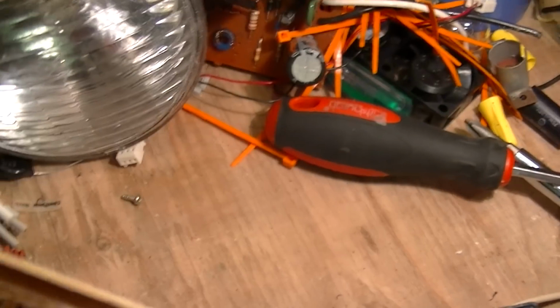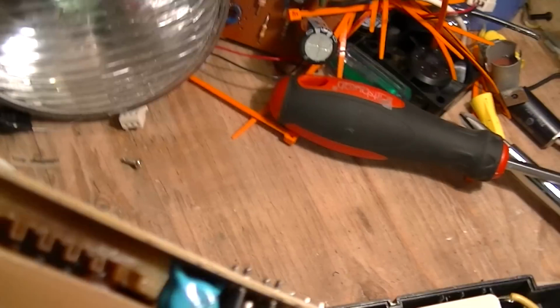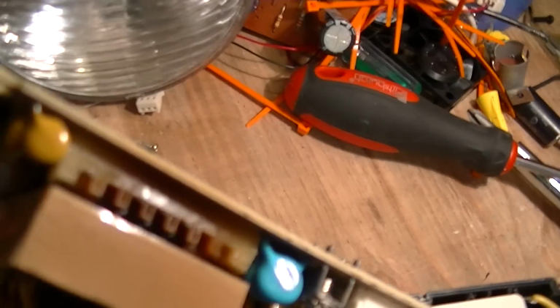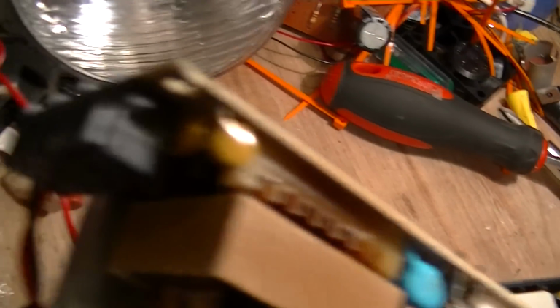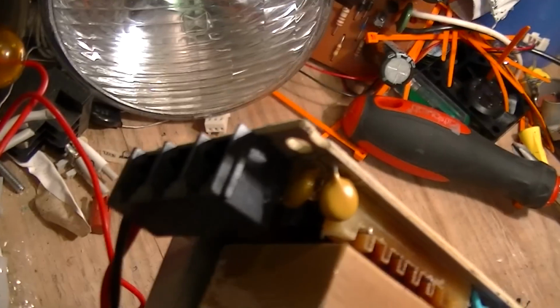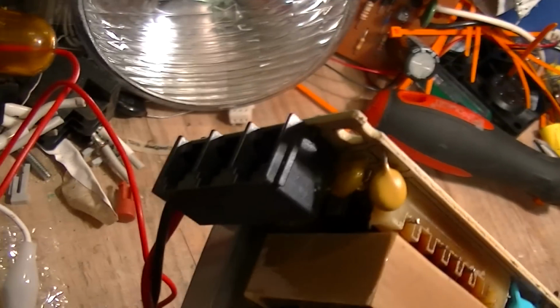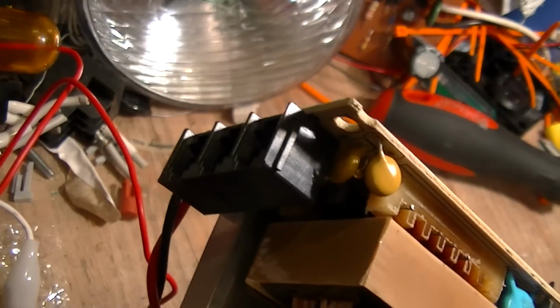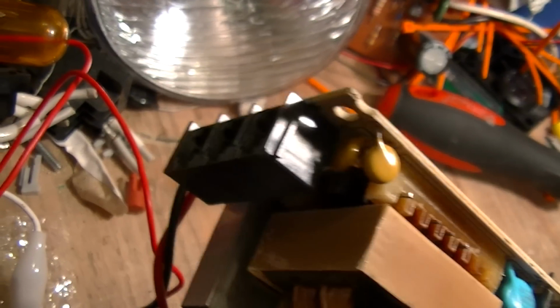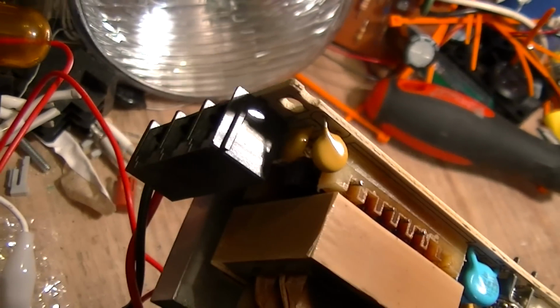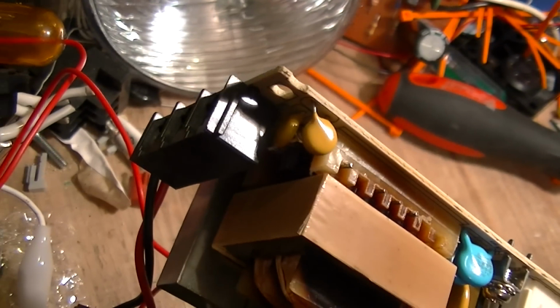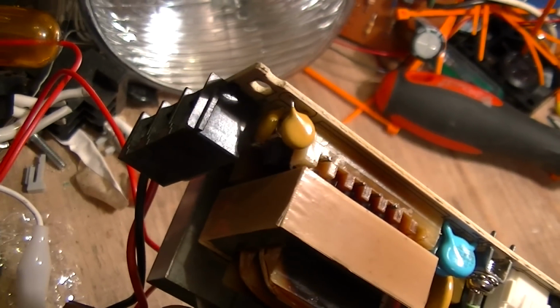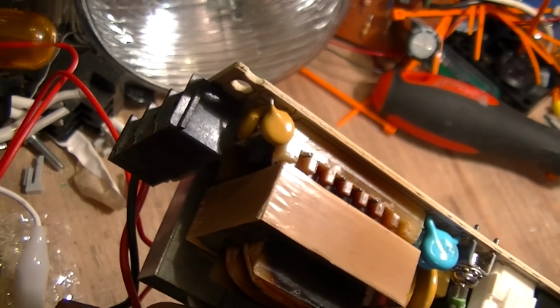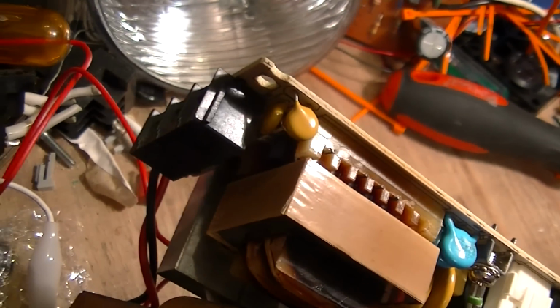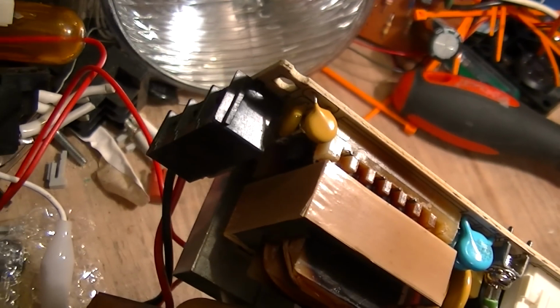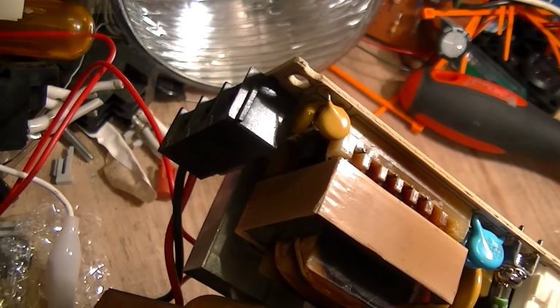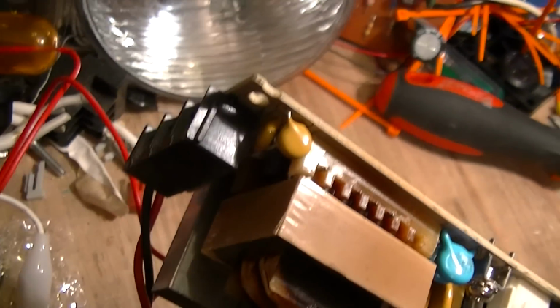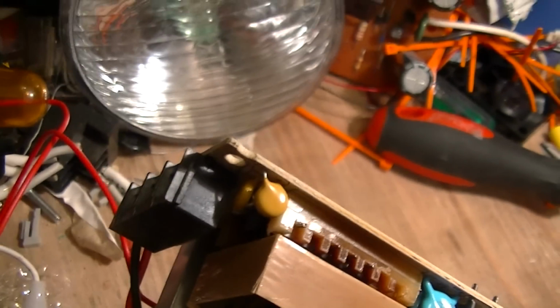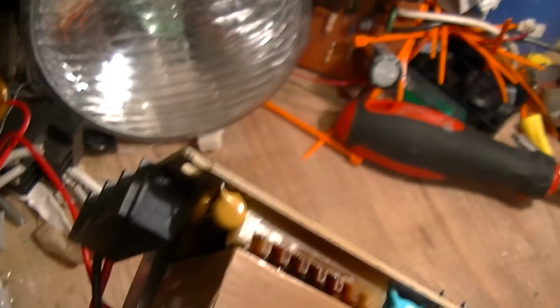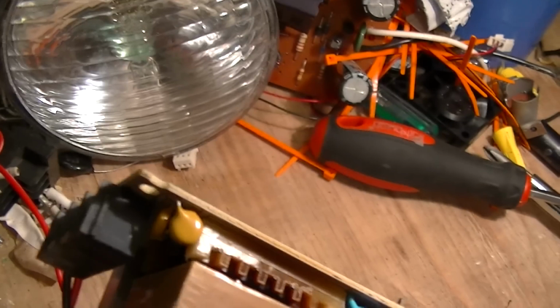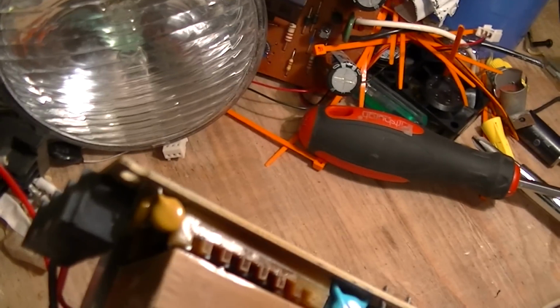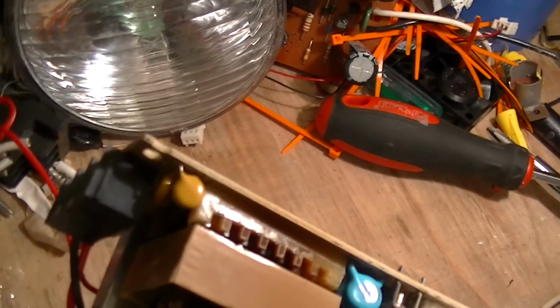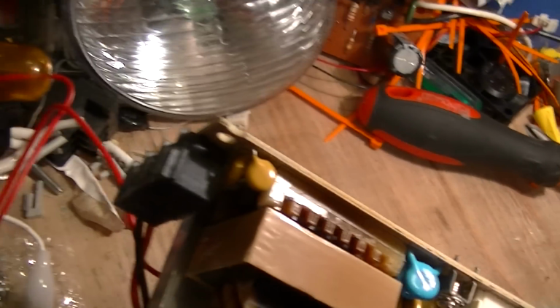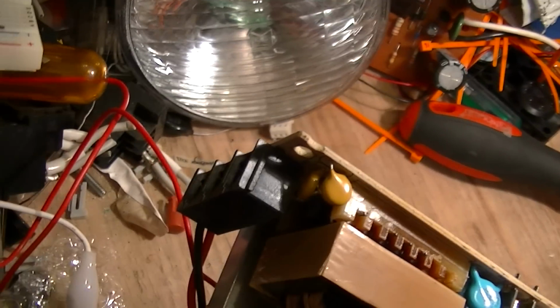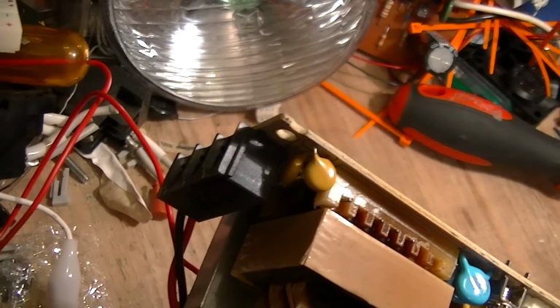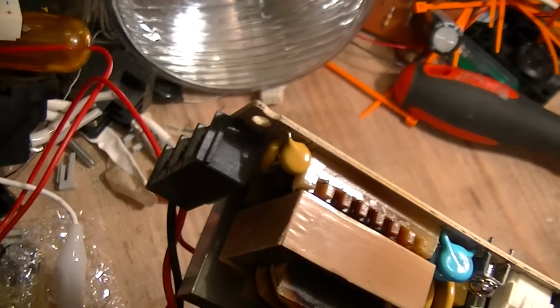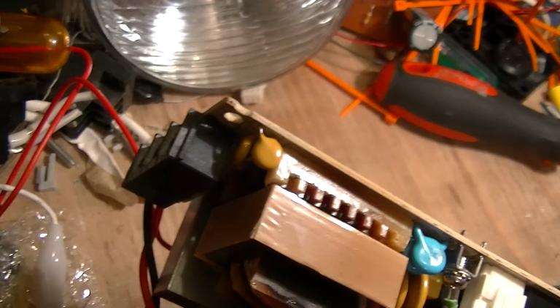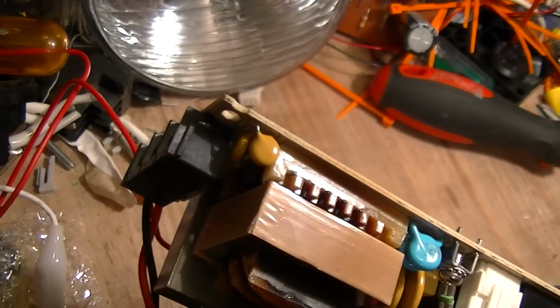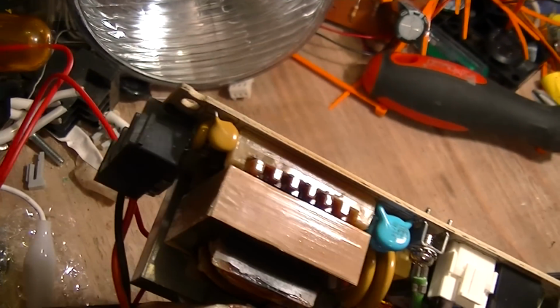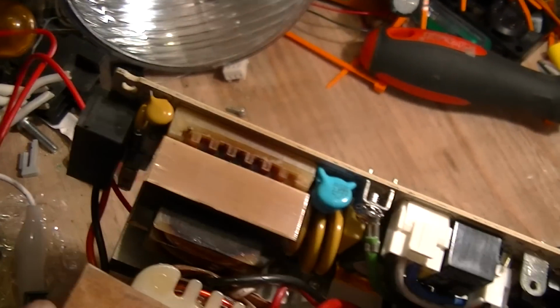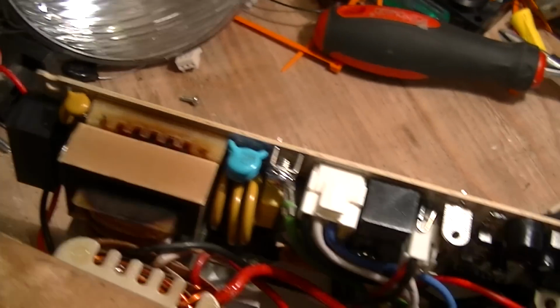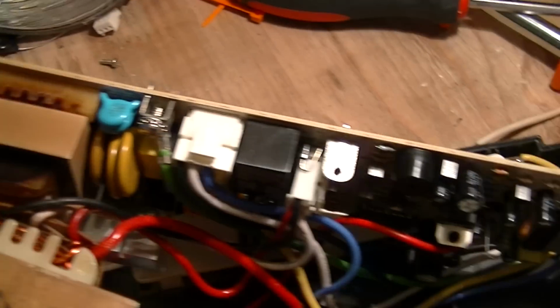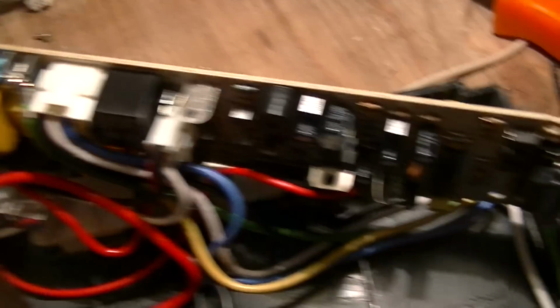It also has phone line surge protection capability, so there are a couple of RJ-11 or RJ-12 connectors on the end for that.